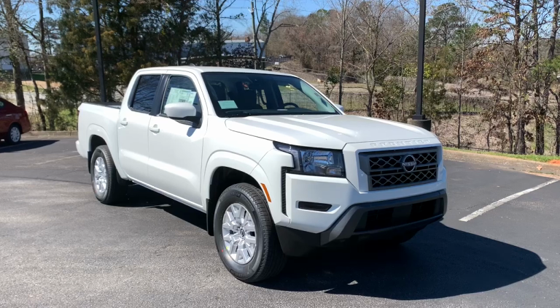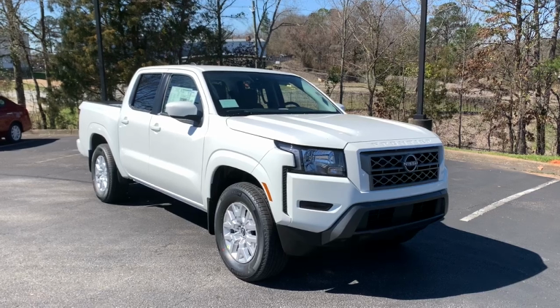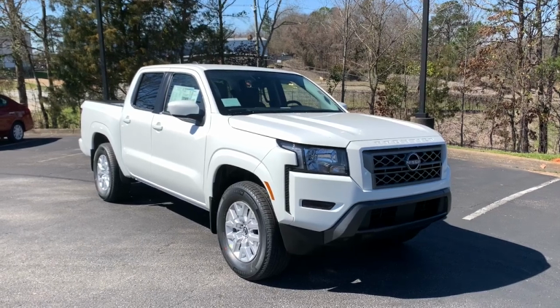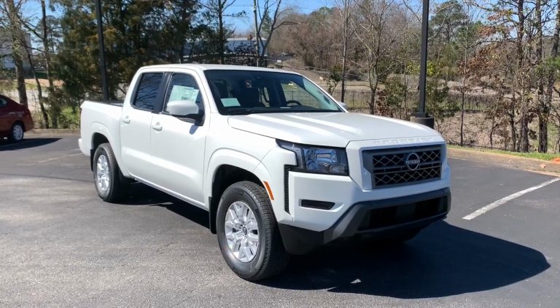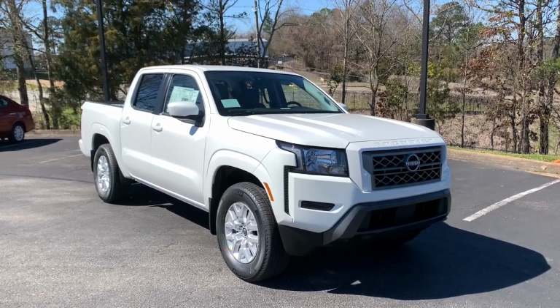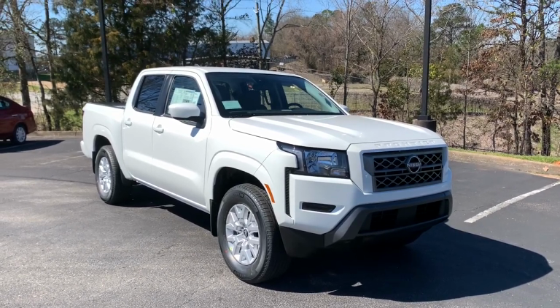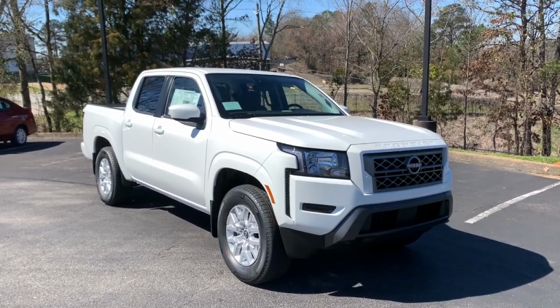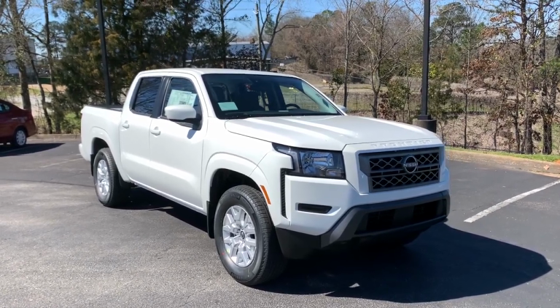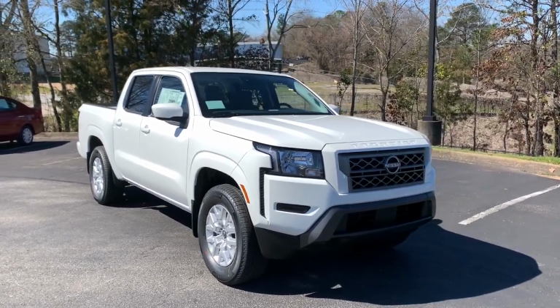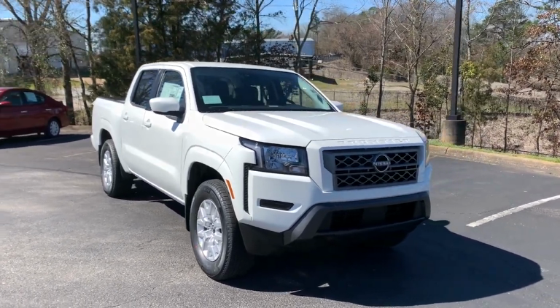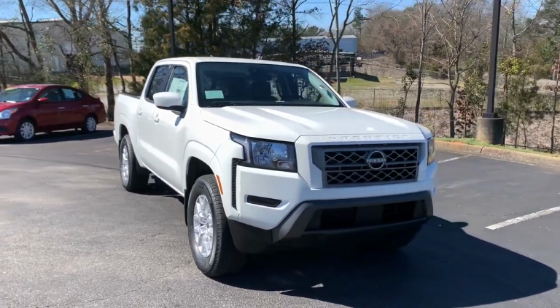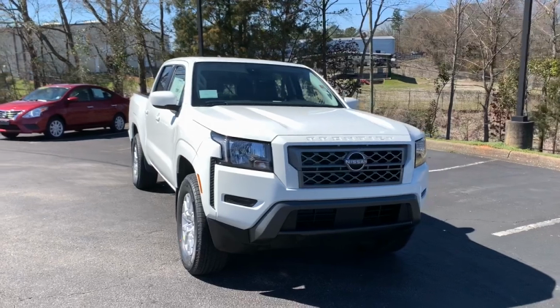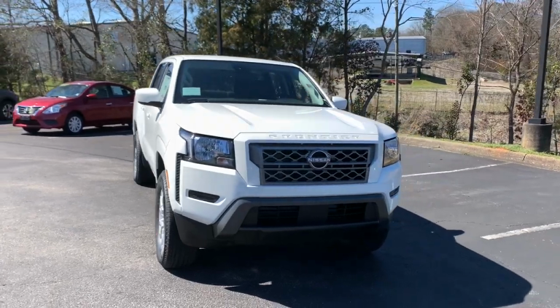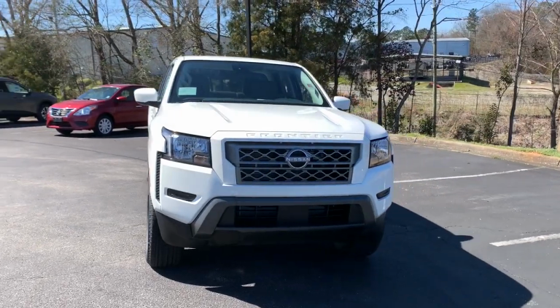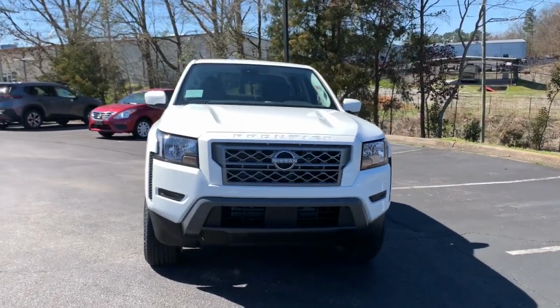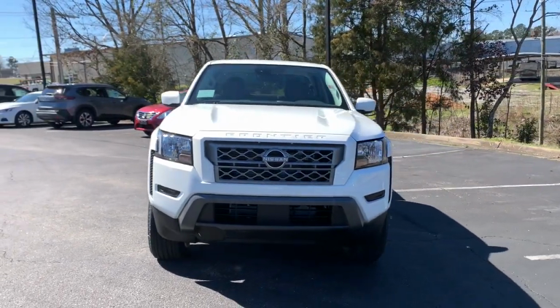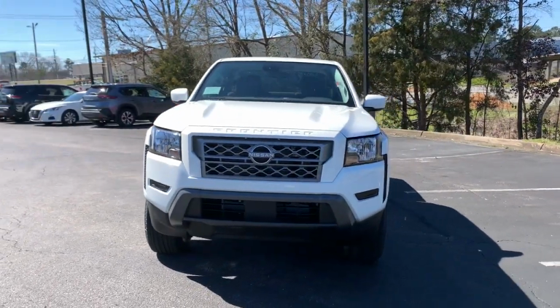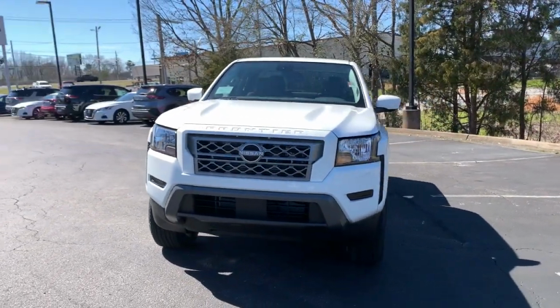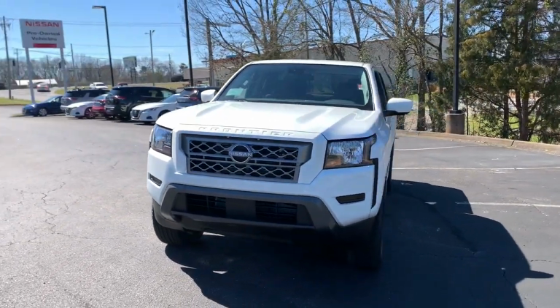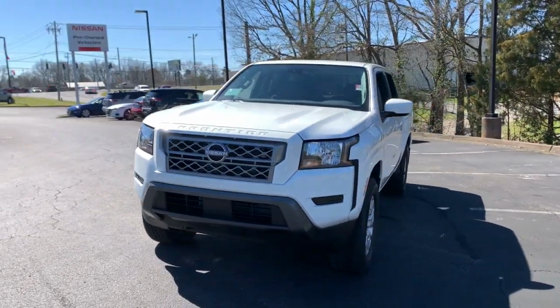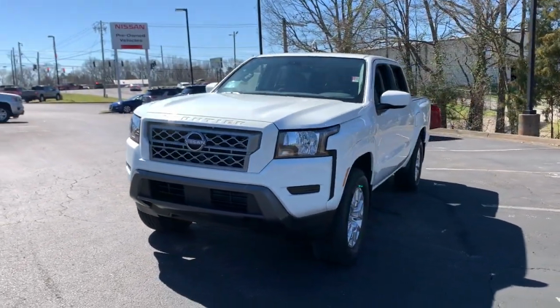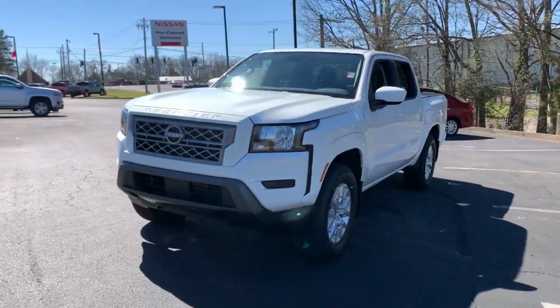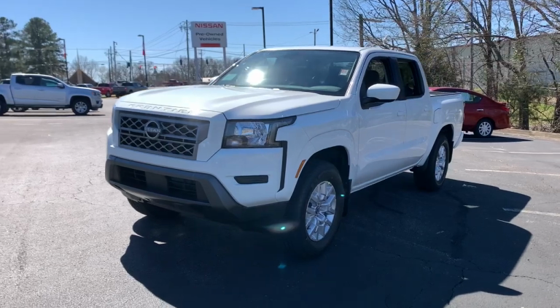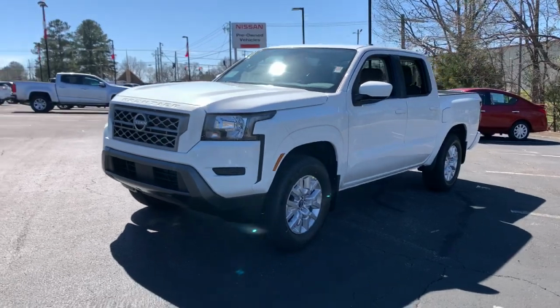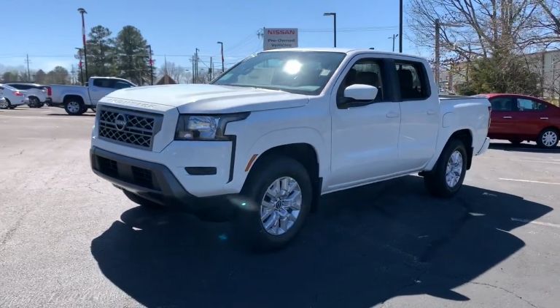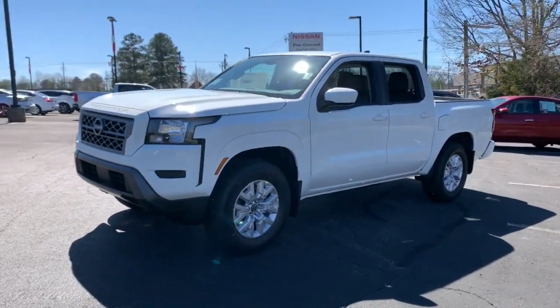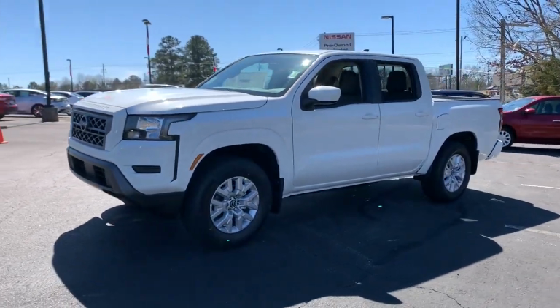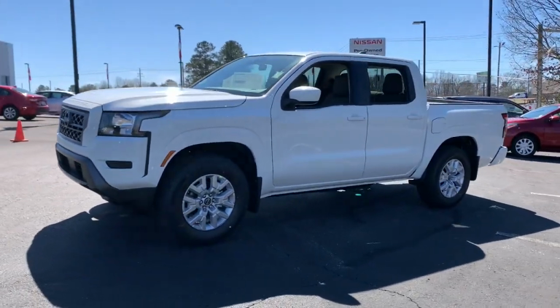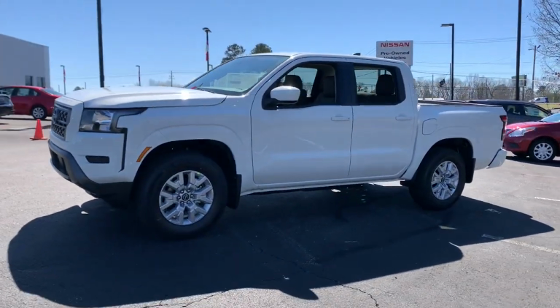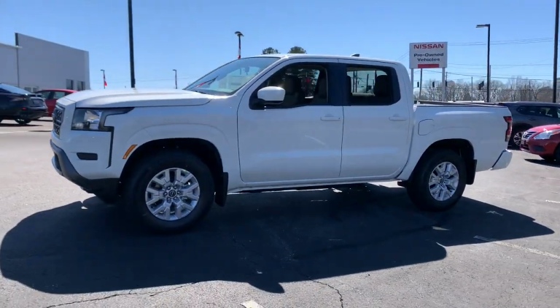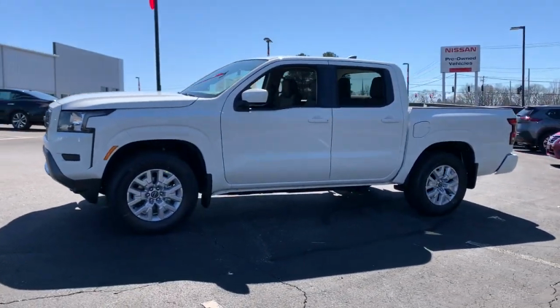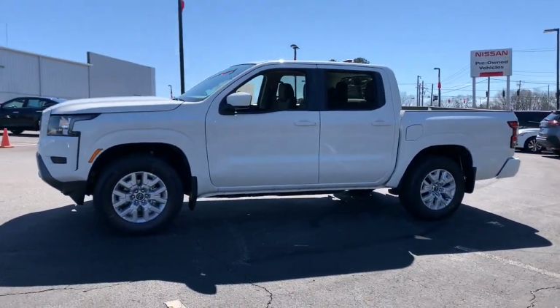Hop into the 2022 Nissan Frontier. This capable Frontier delivers impressive durability and a work ethic to match. Ready to tow, haul, or explore the trail, this rugged midsize pickup is an exceptional value.